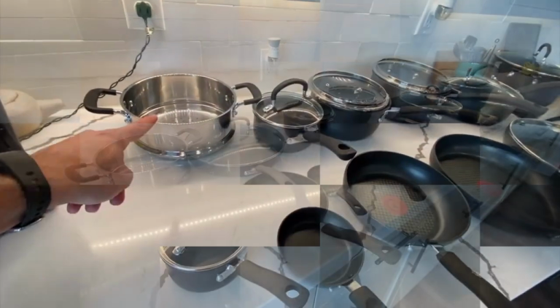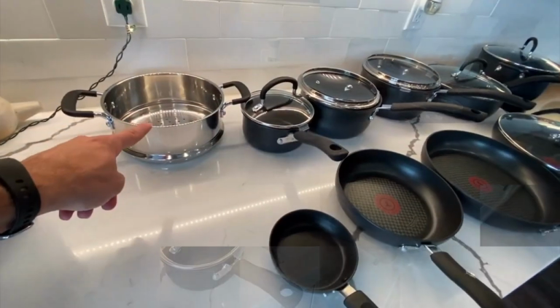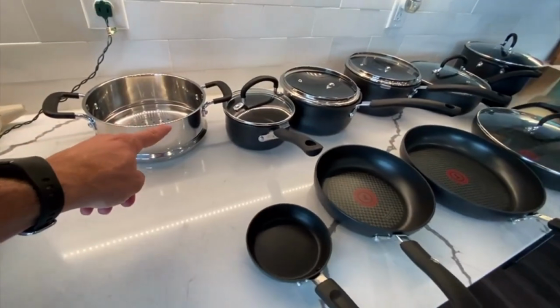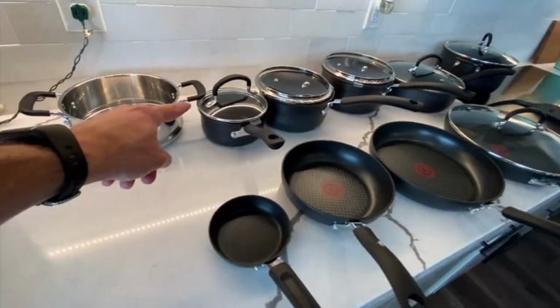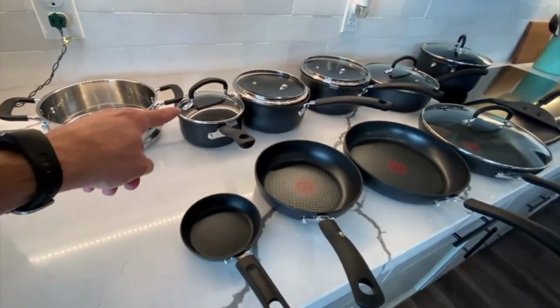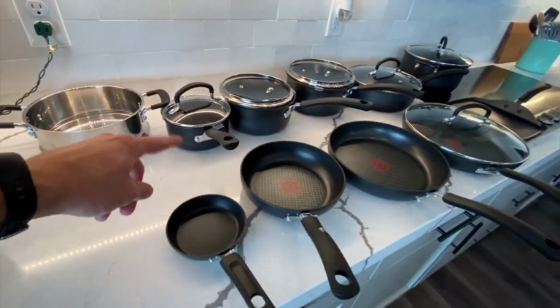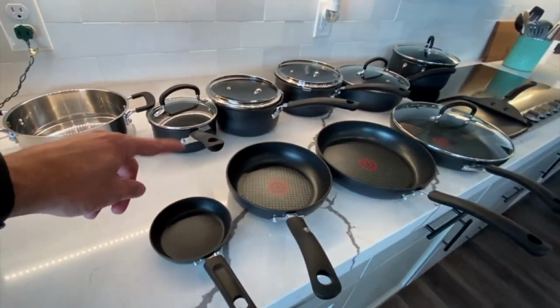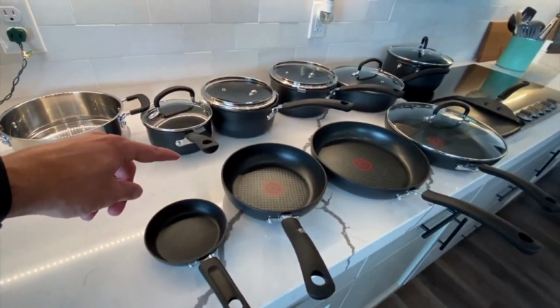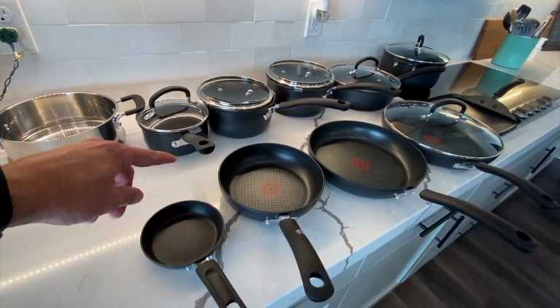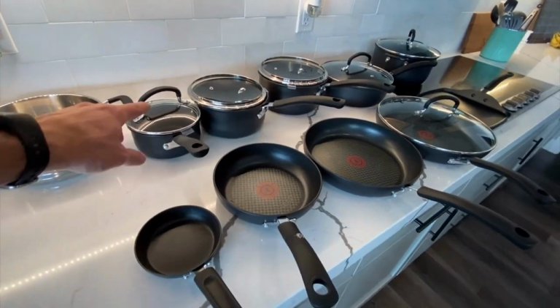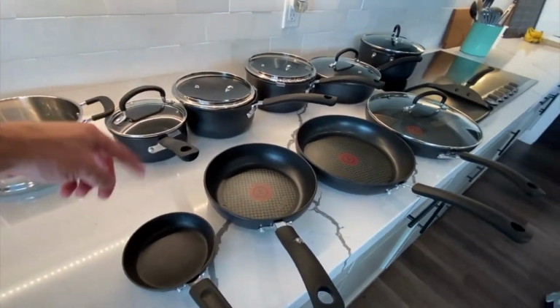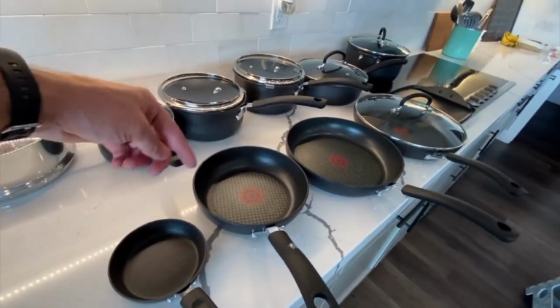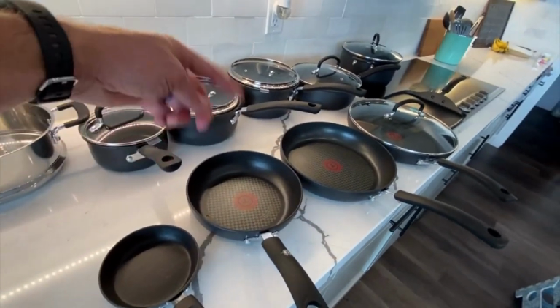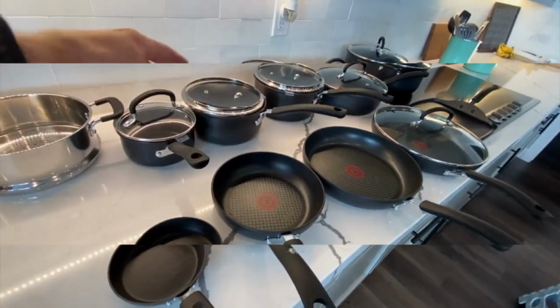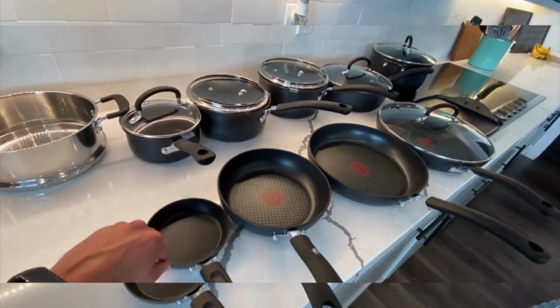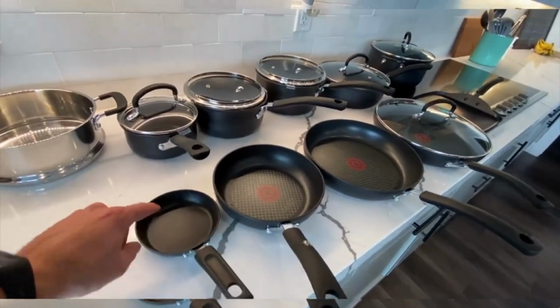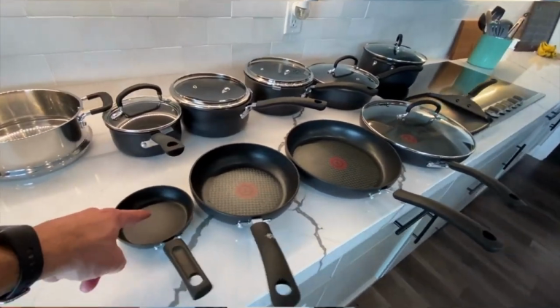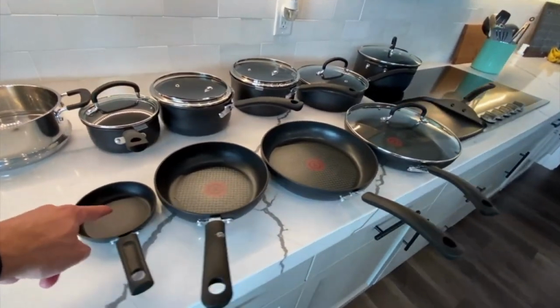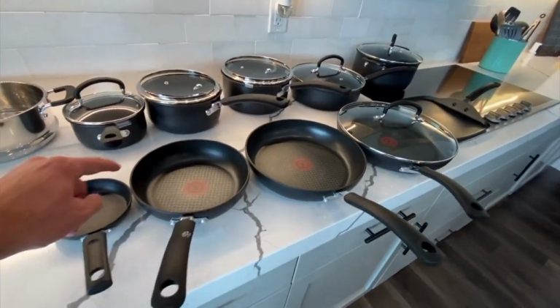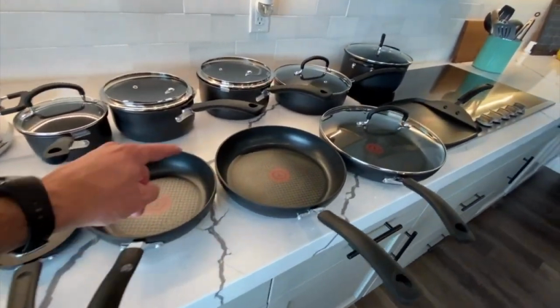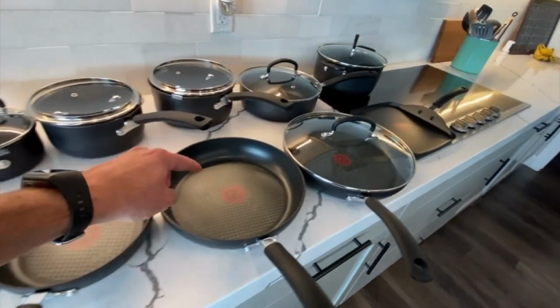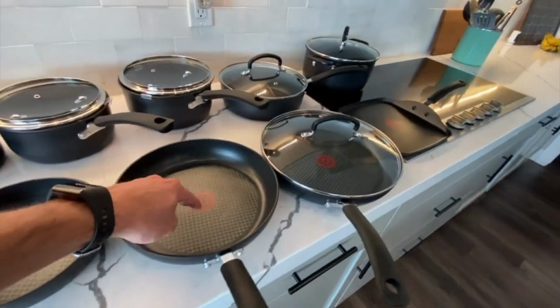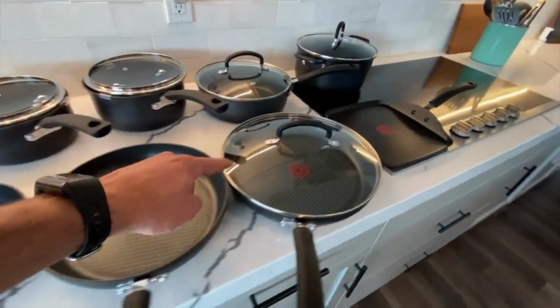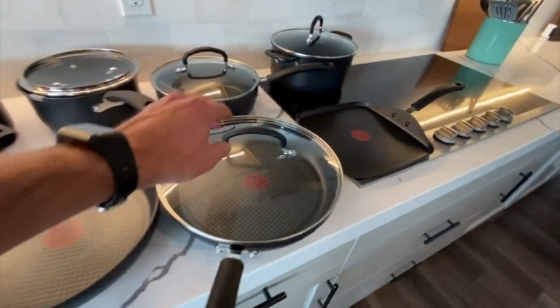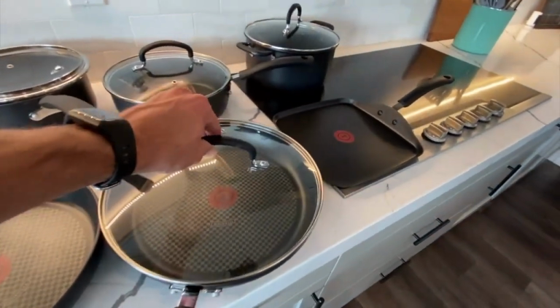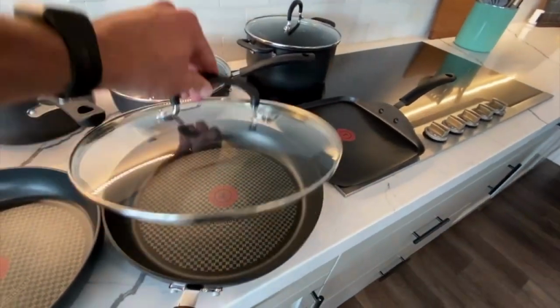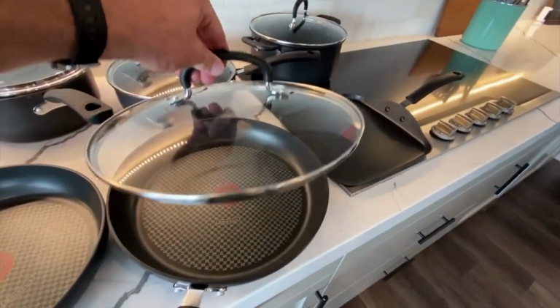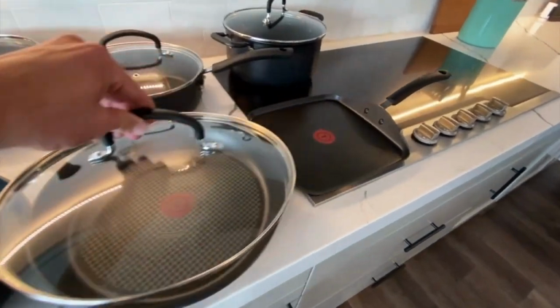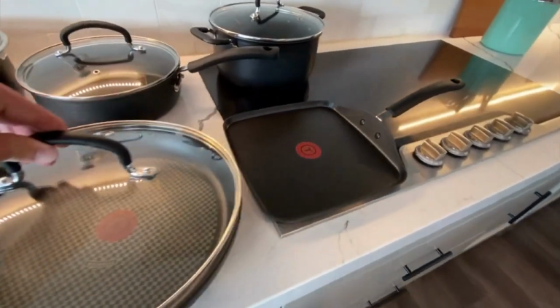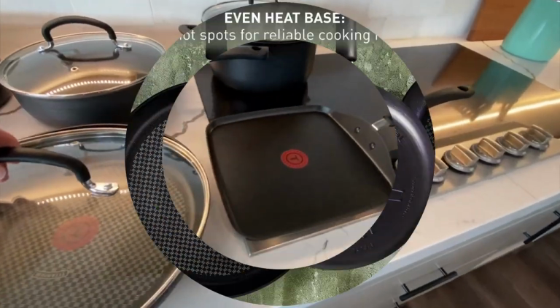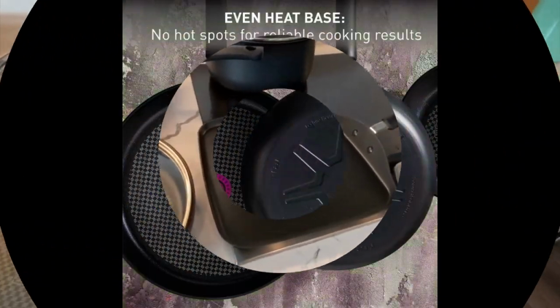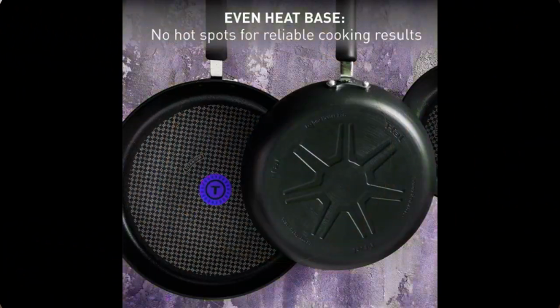Is dishwasher safe — Yes. Material type free — Cadmium free. Compatibility options — Dishwasher safe, oven safe. Closure material — Glass. Included components — Thermo Spot heat indicator. Item weight — 29.3 pounds.